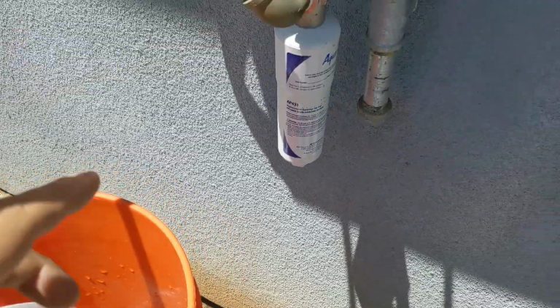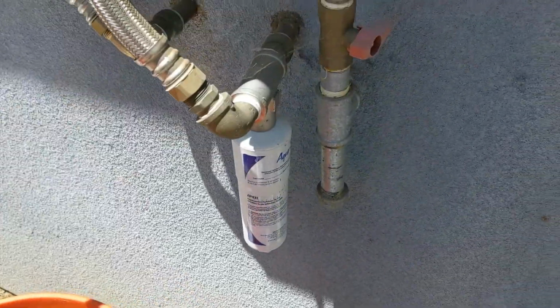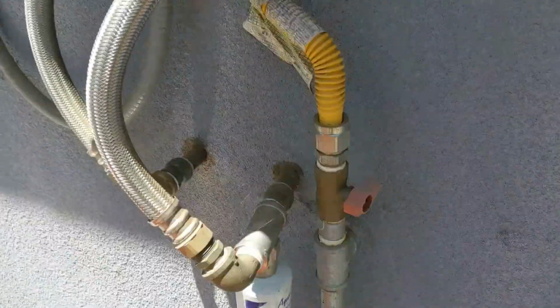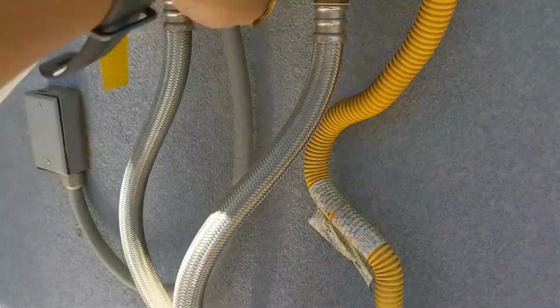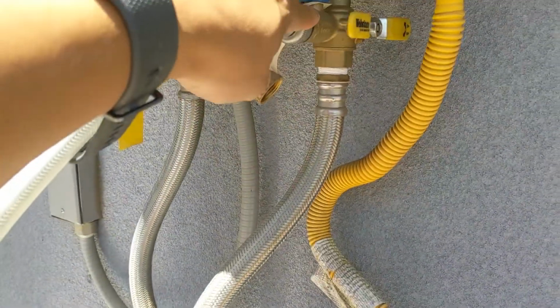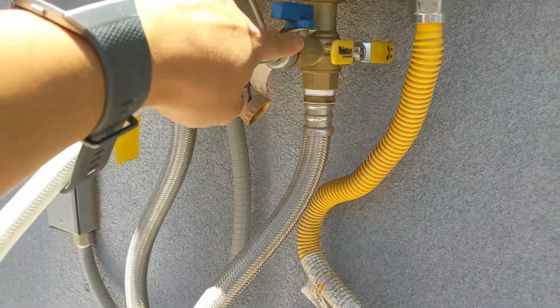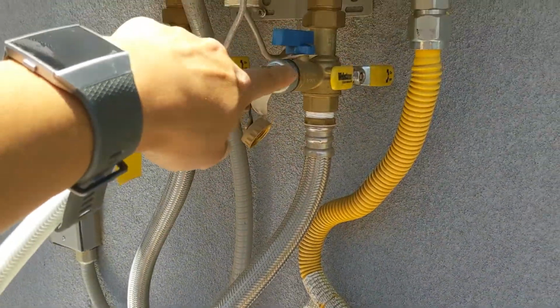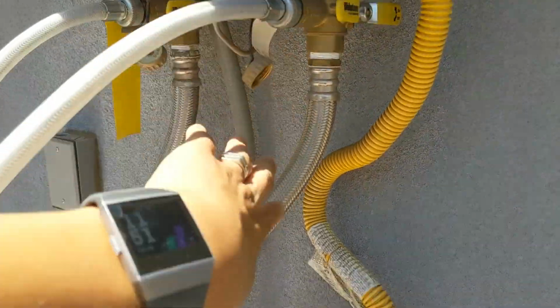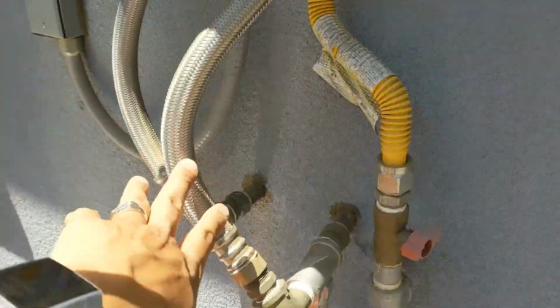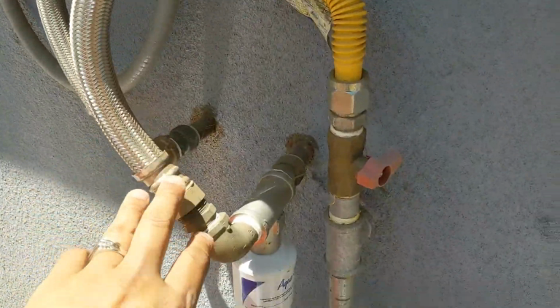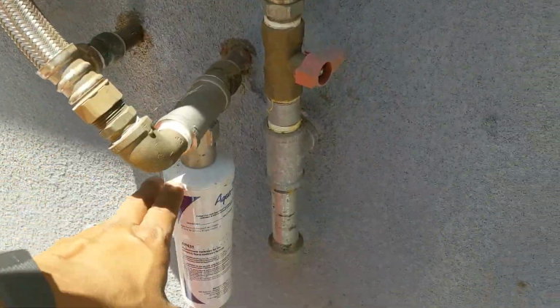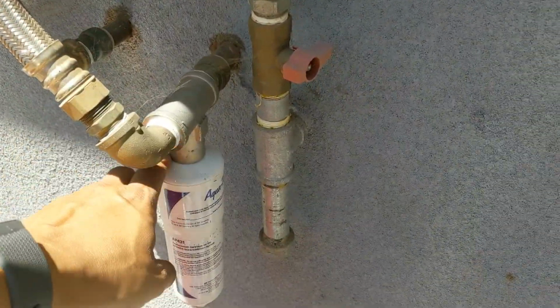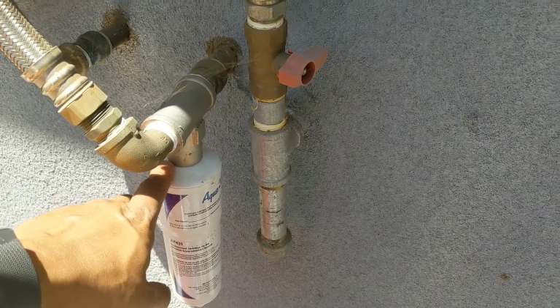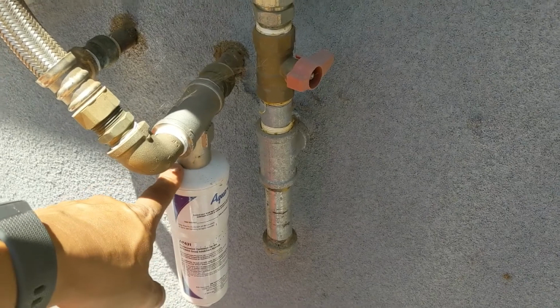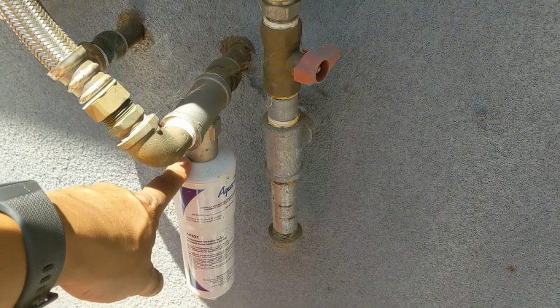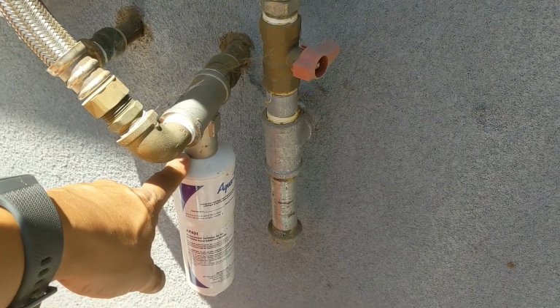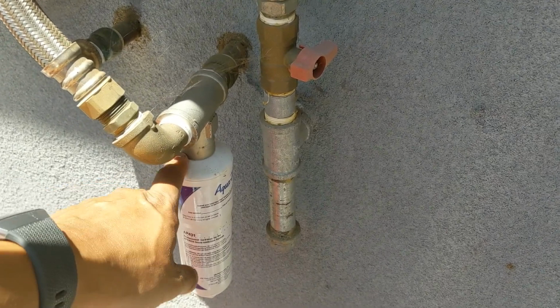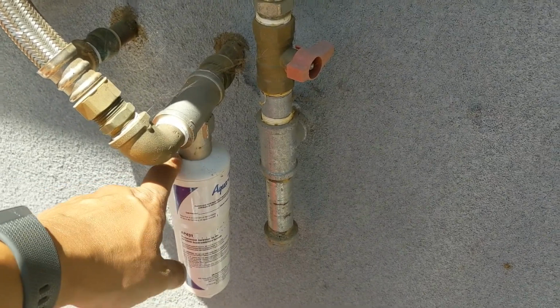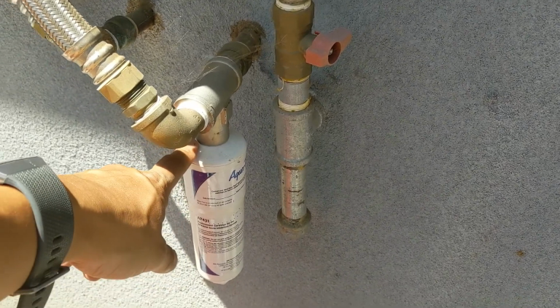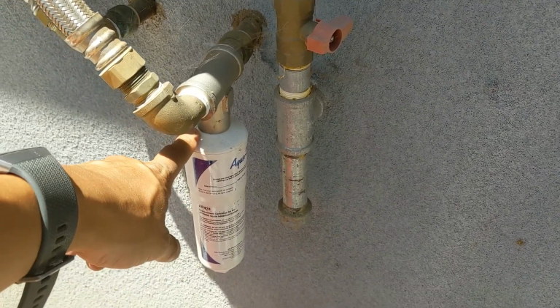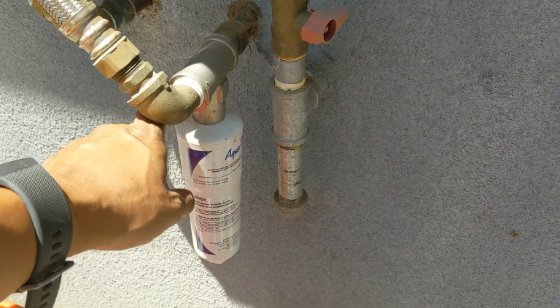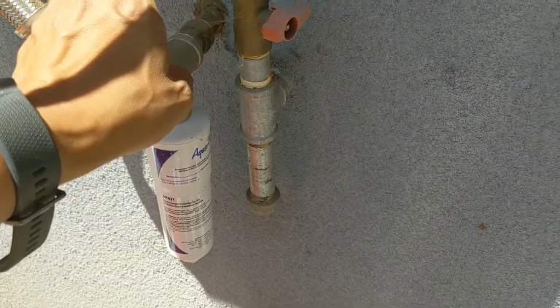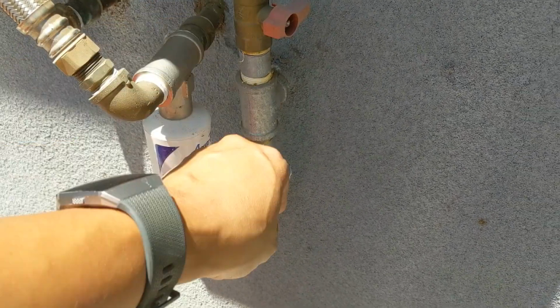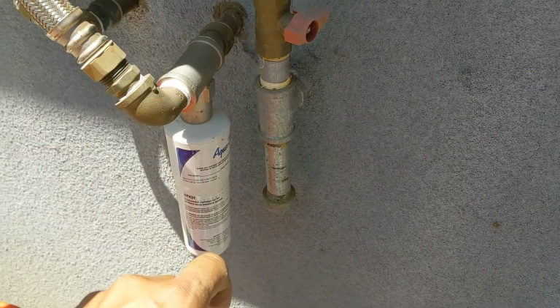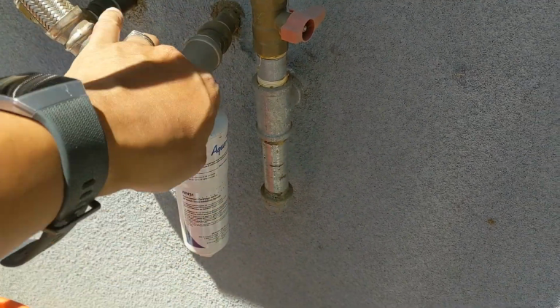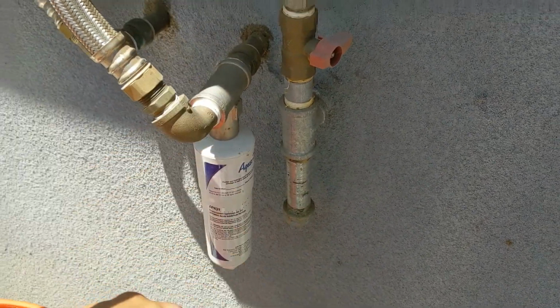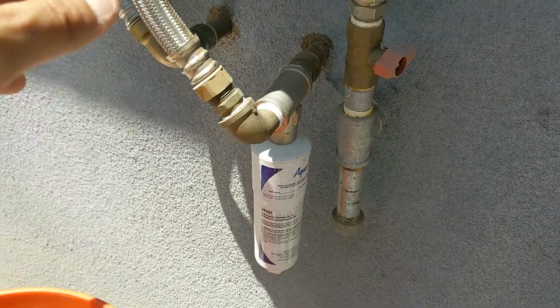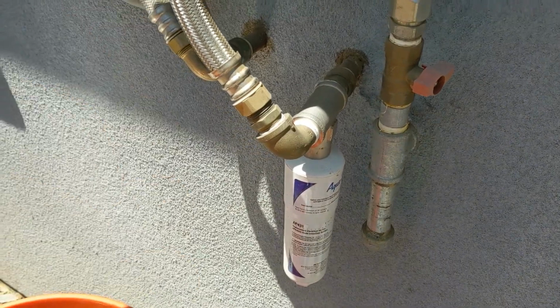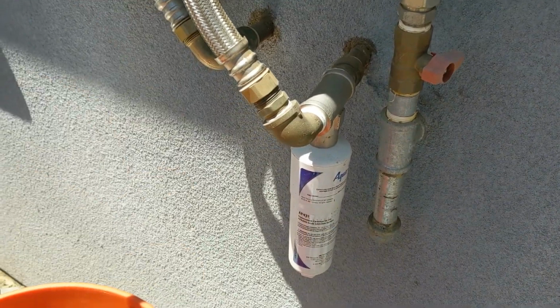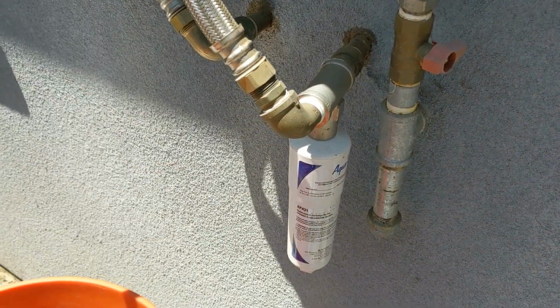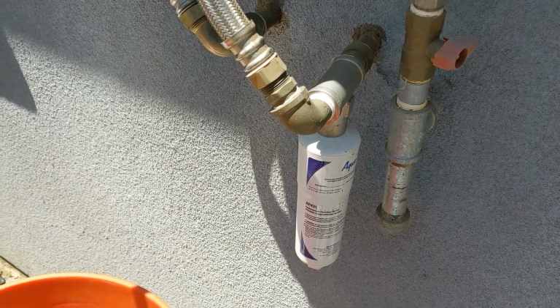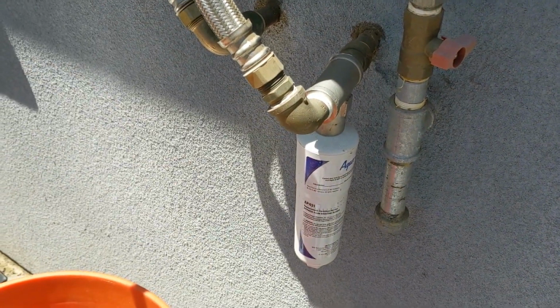The other thing you might have seen from my cold line coming in is I actually have a descaling filter that I use, and I replace that every six months. That helps with the tap water coming in and taking out some of the impurities.